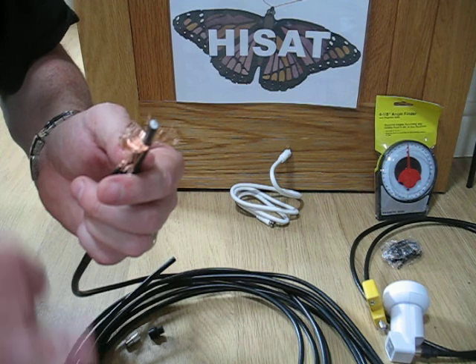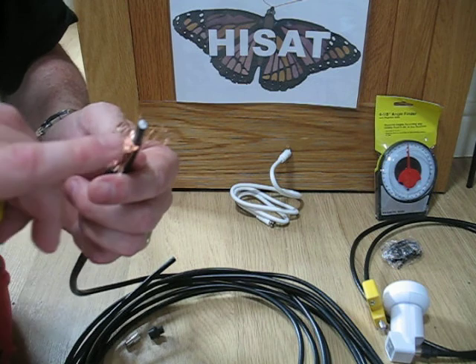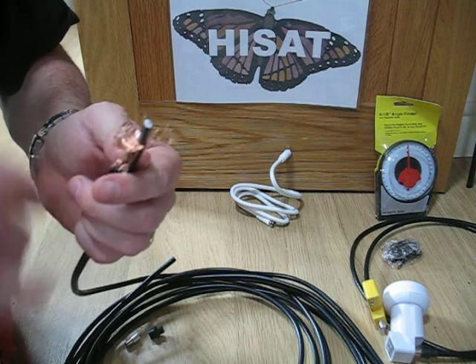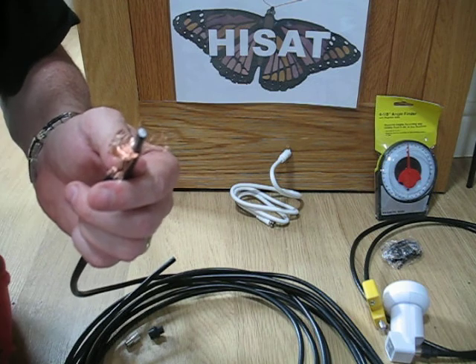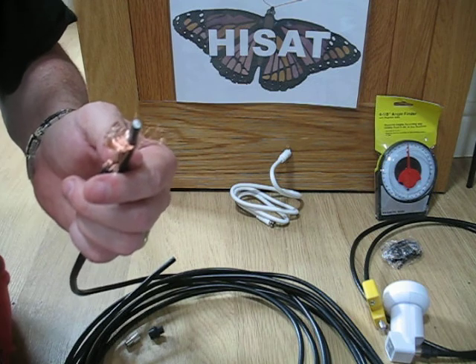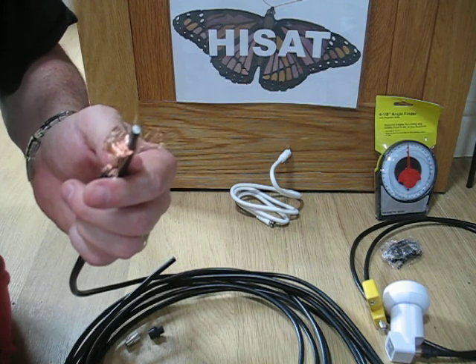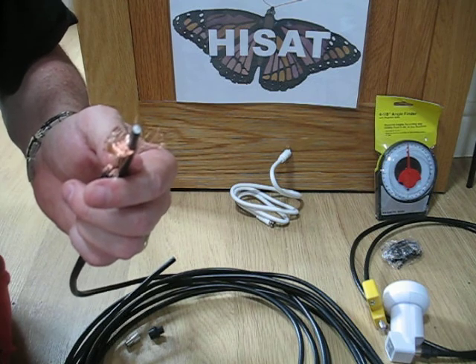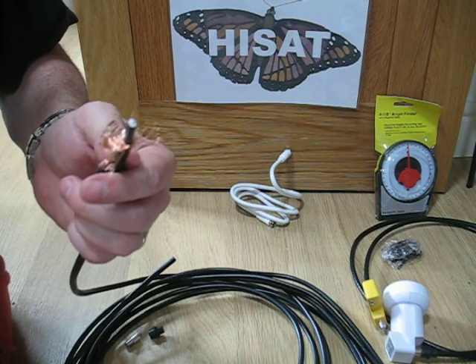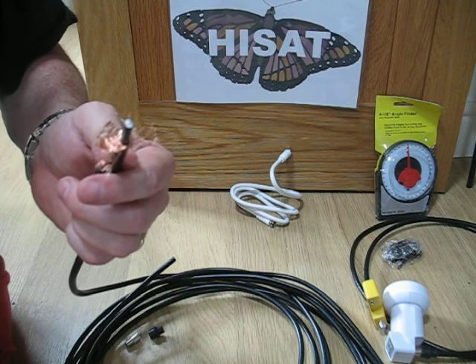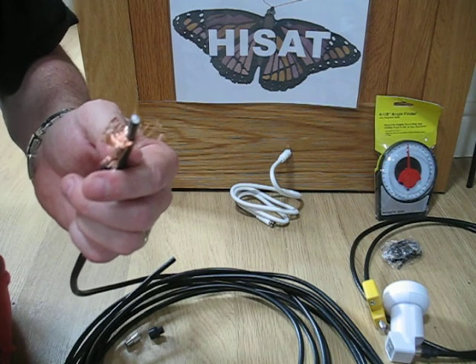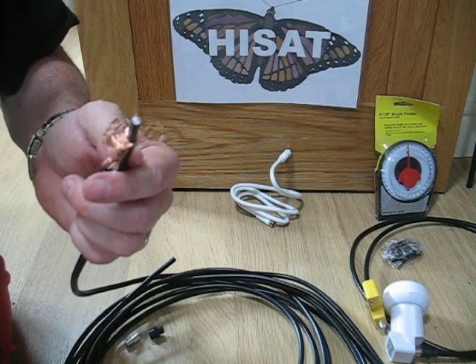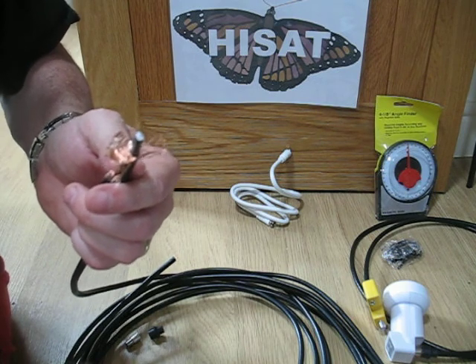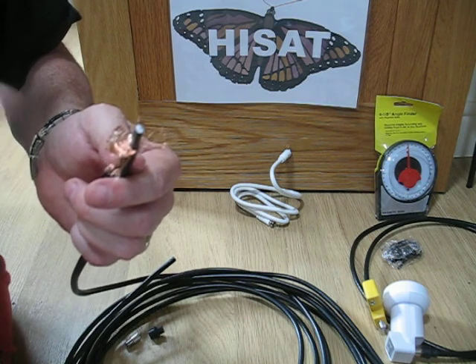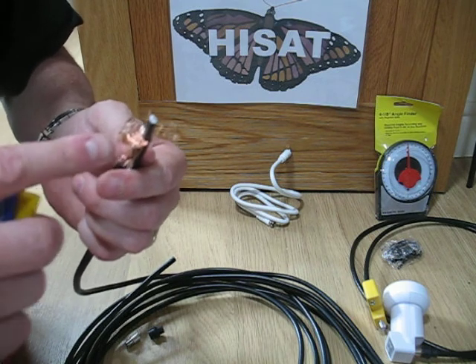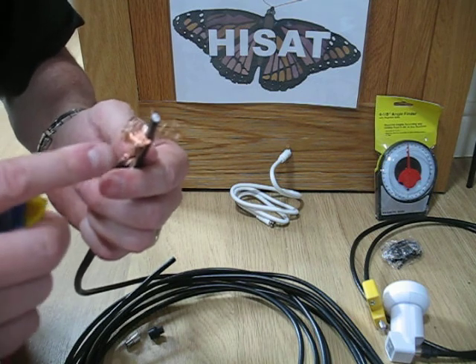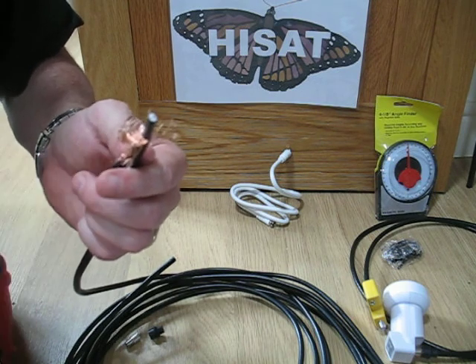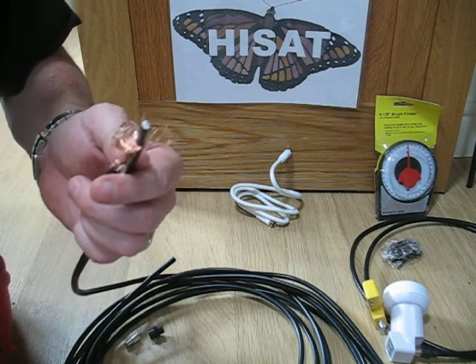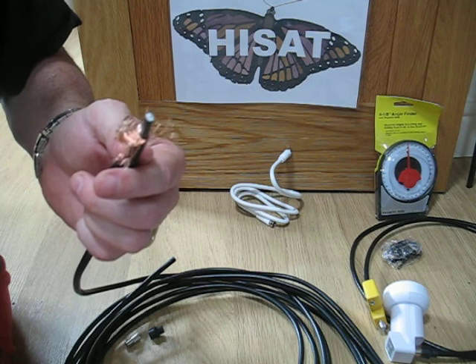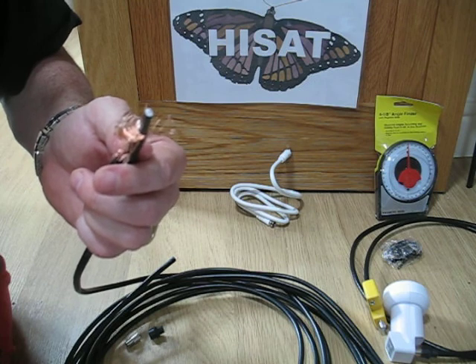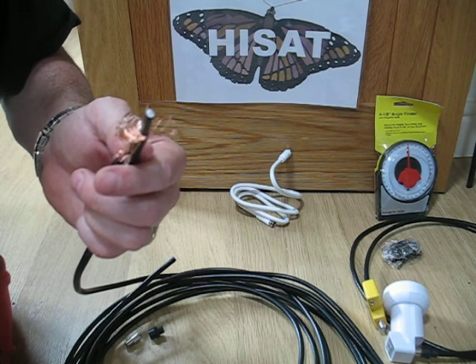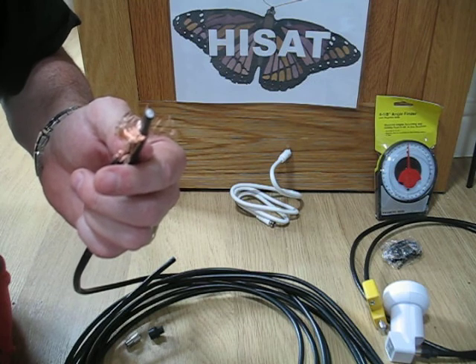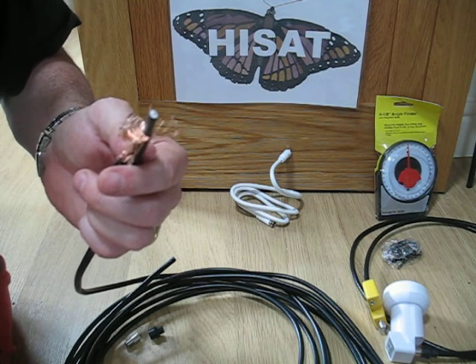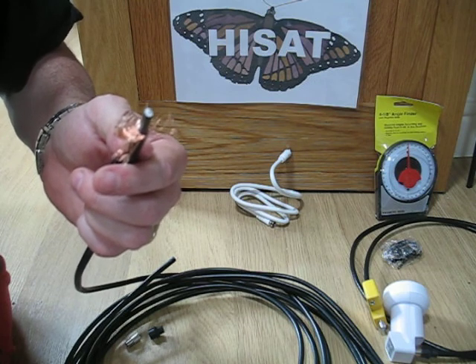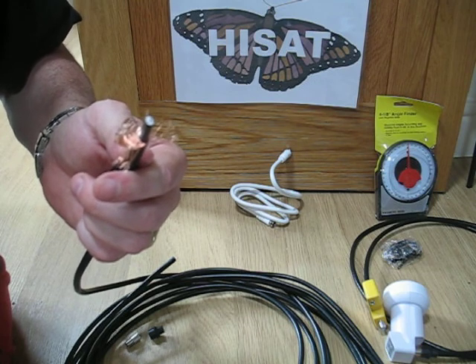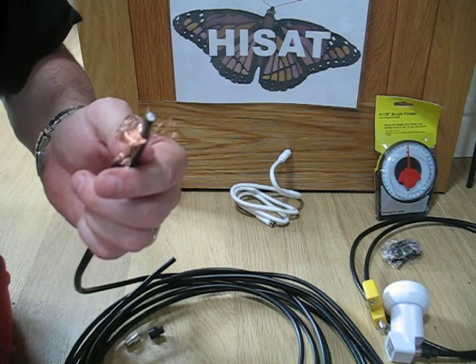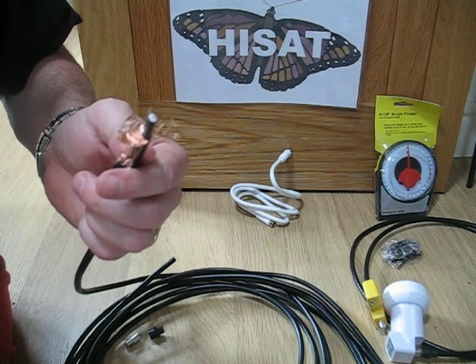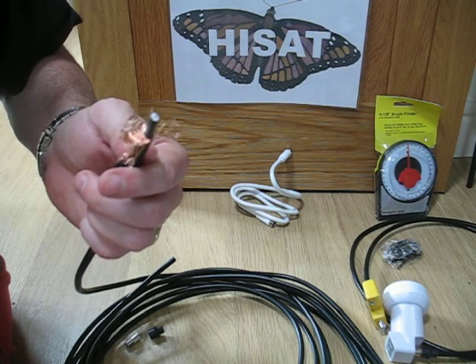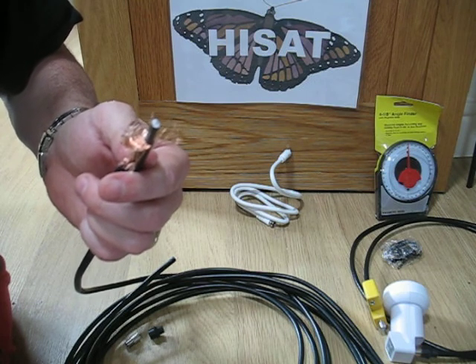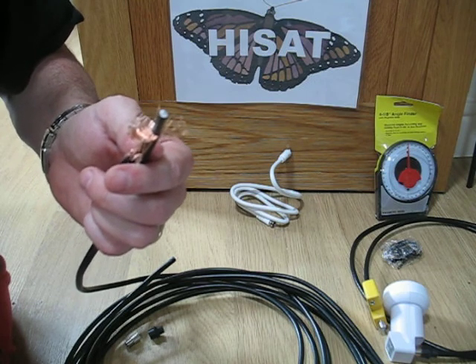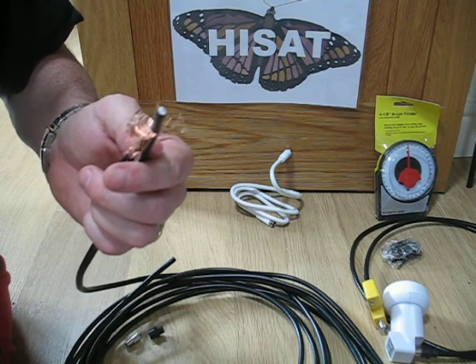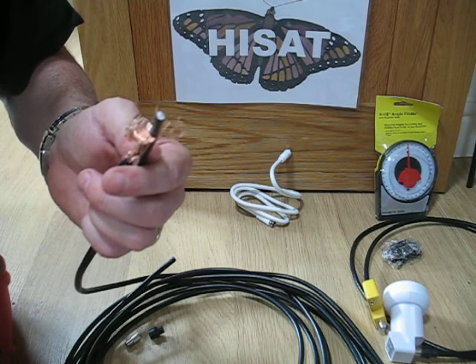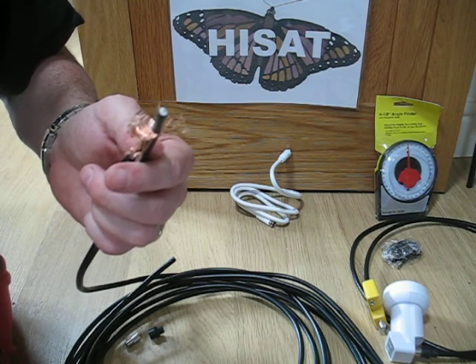In fact, while many people have what they consider to be the best LMB, they lose more signal through bad cabling and connectors than any difference made by changing an LMB.